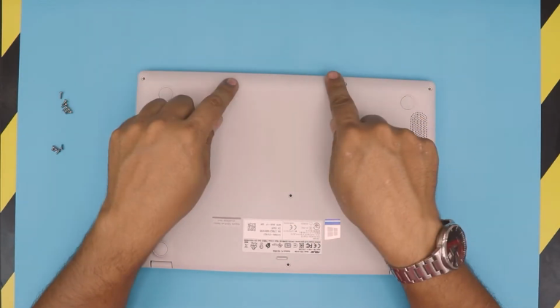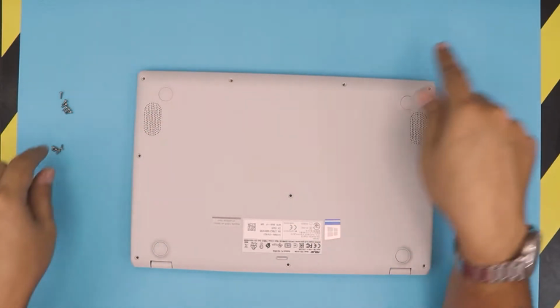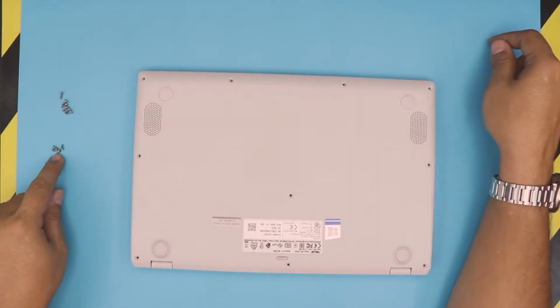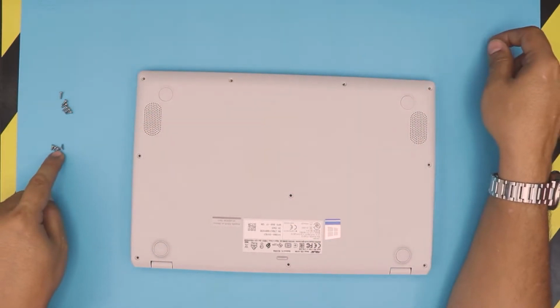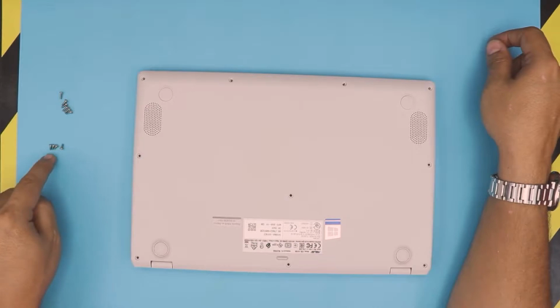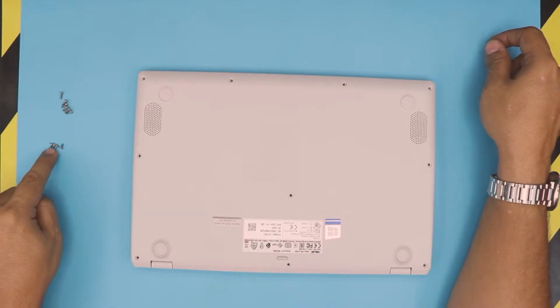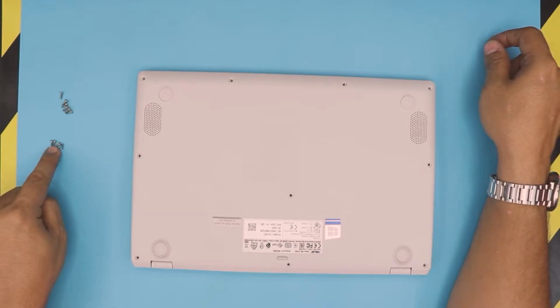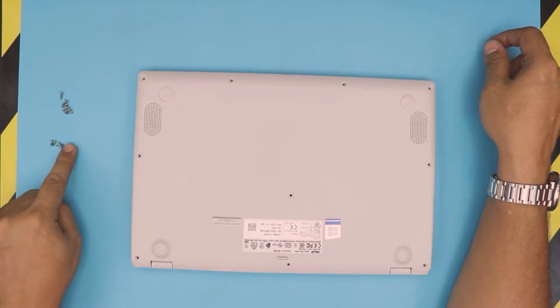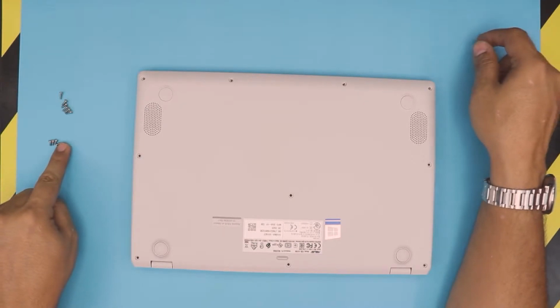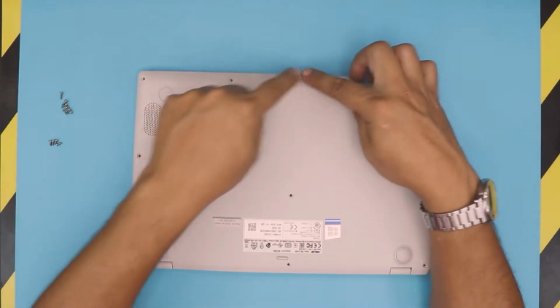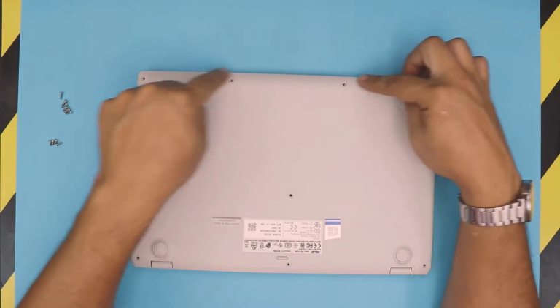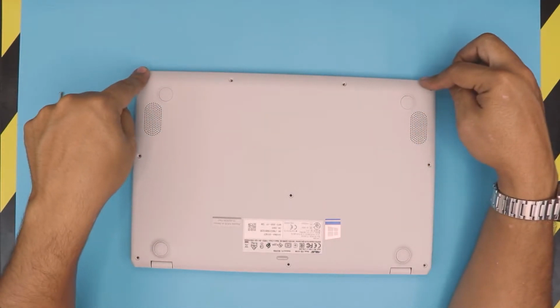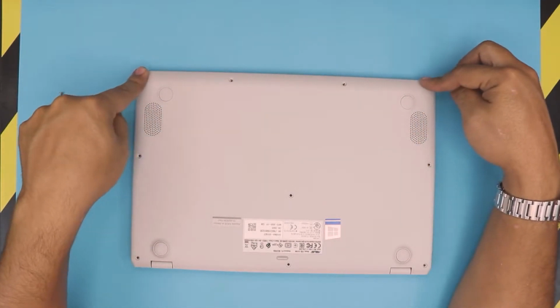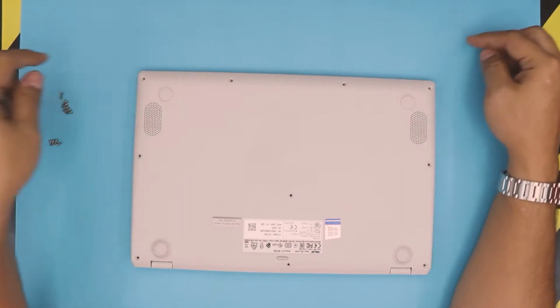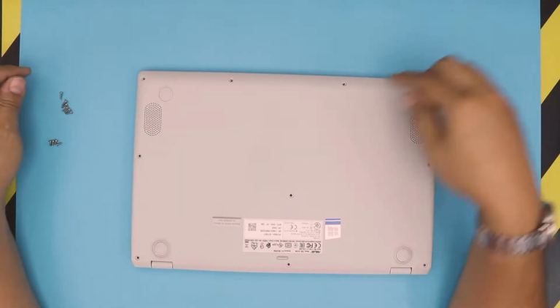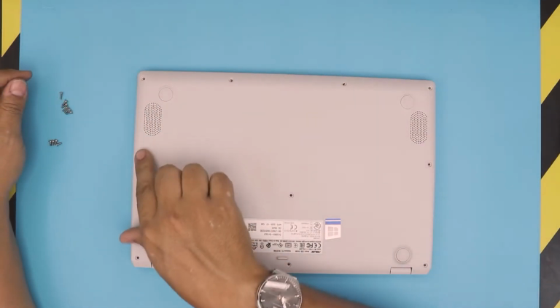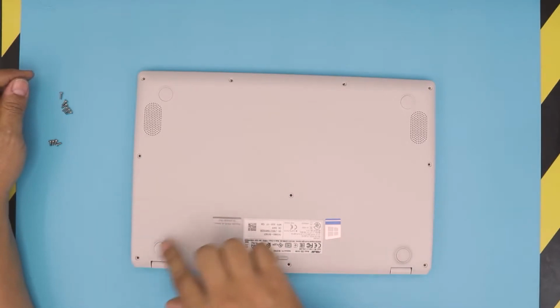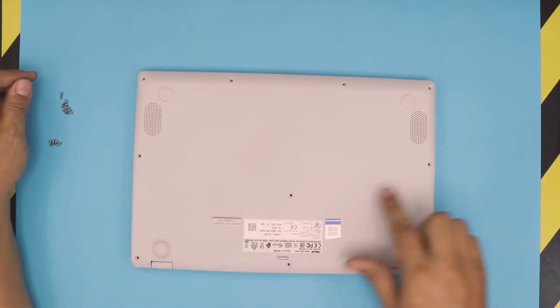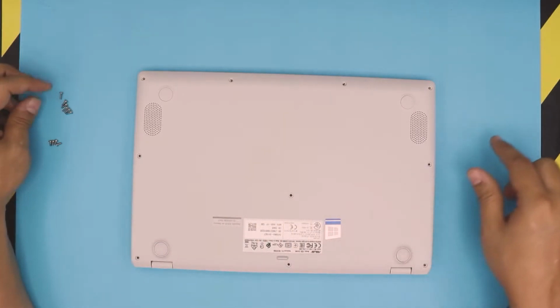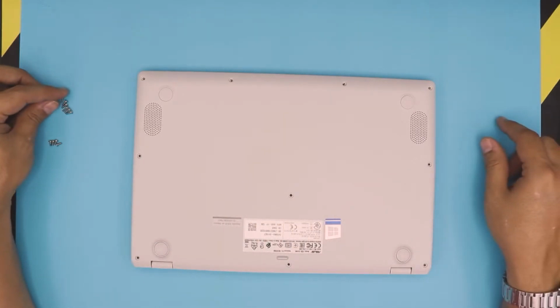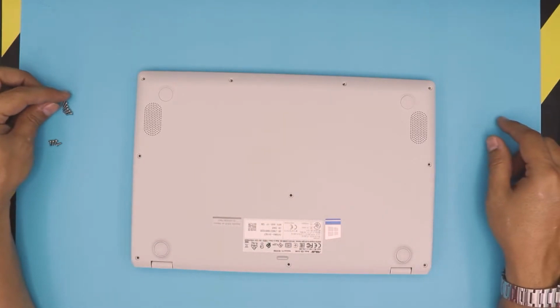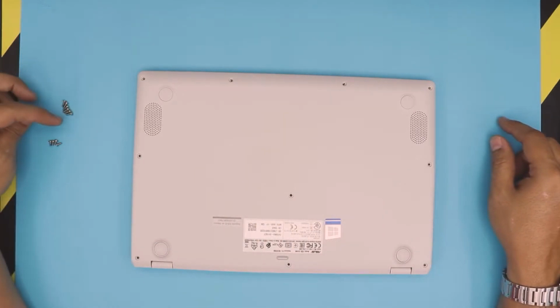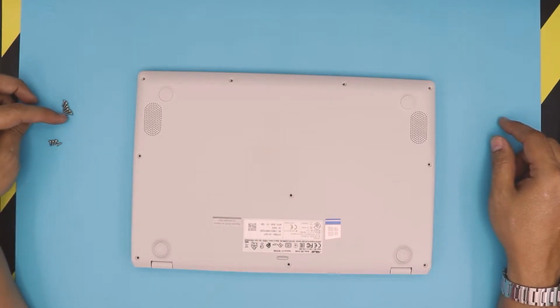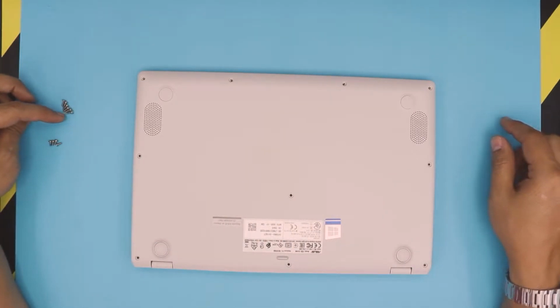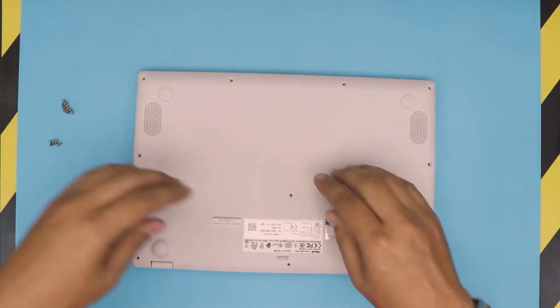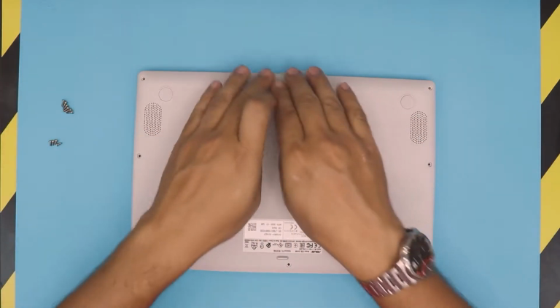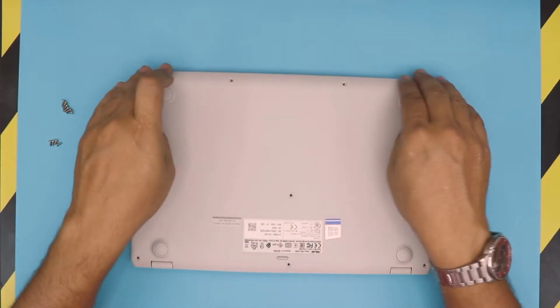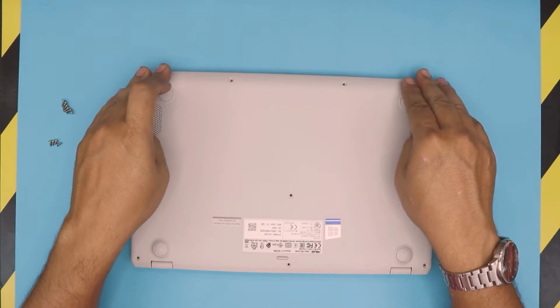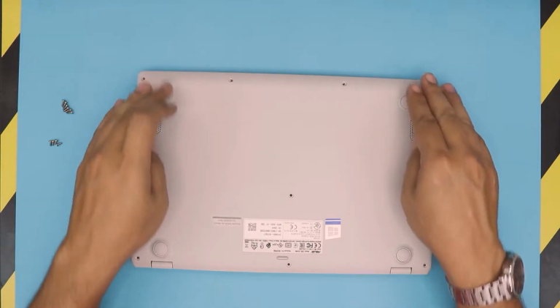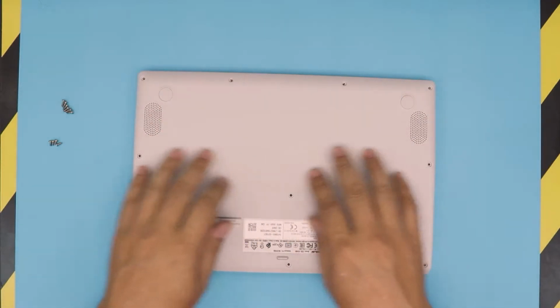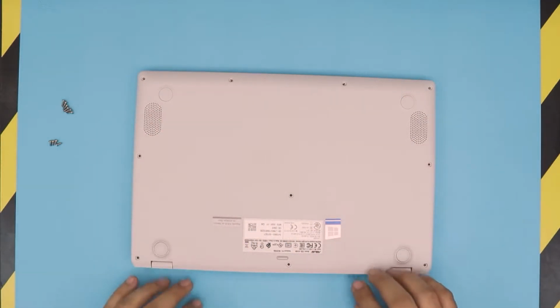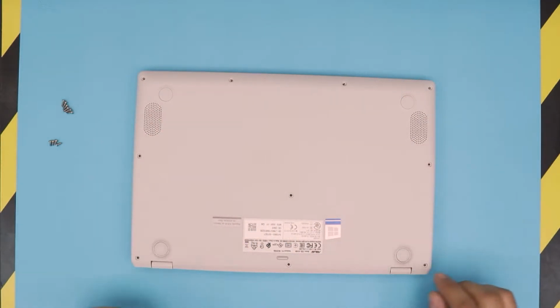These are the short screws as you can see over here. Remove the four short screws in front, and the rest of the screws are the long ones and are the same size. So the front end screws are short and the rest are the long ones.